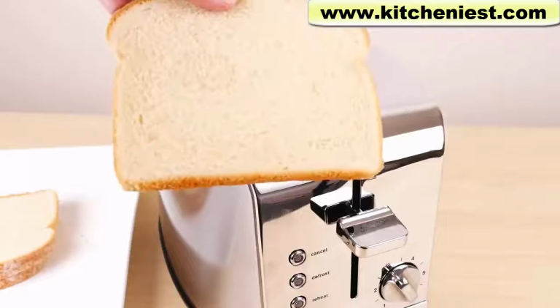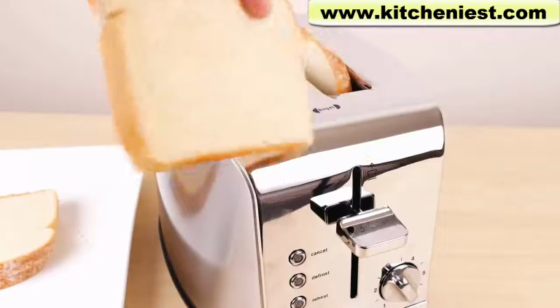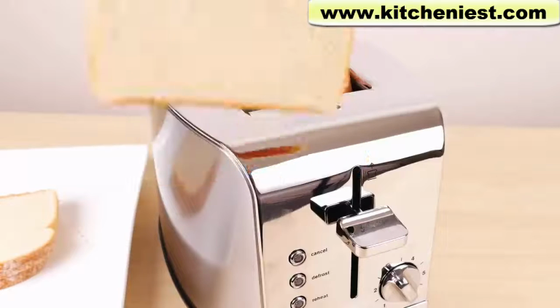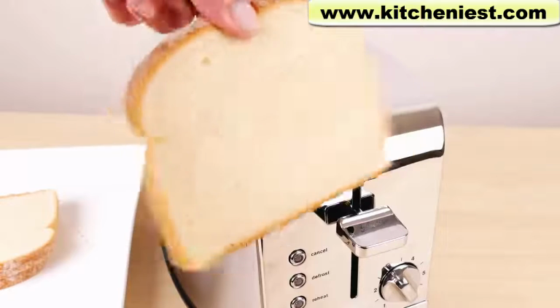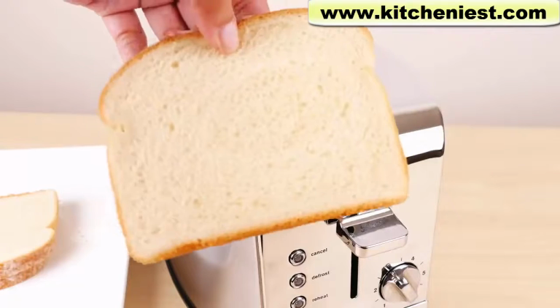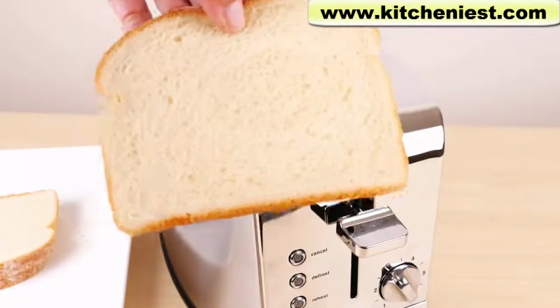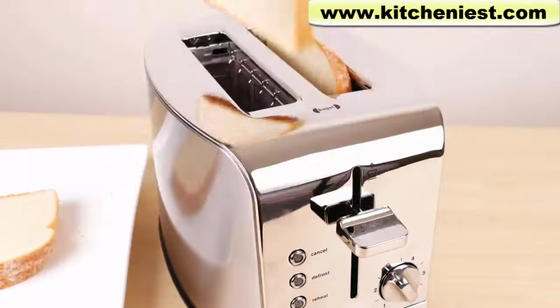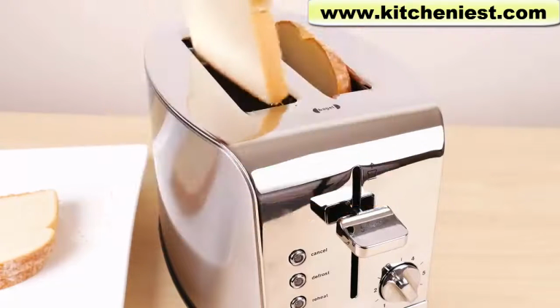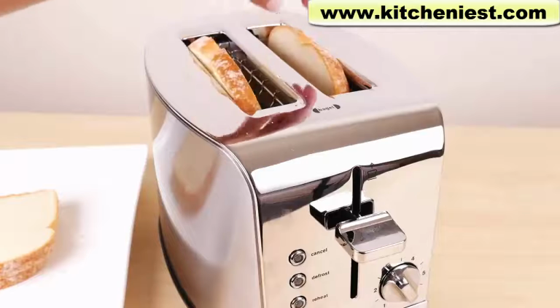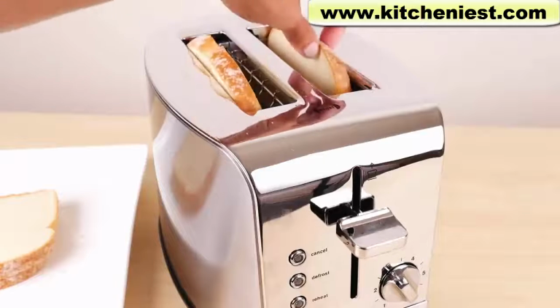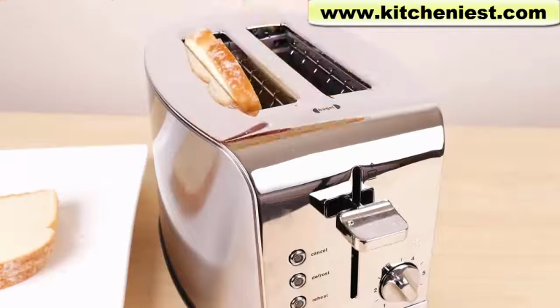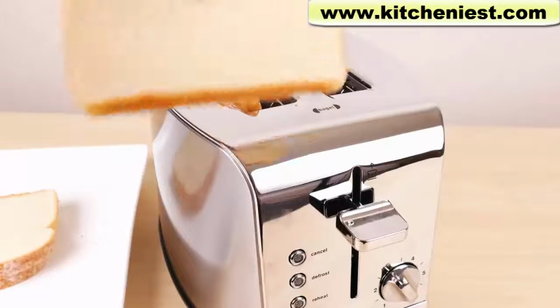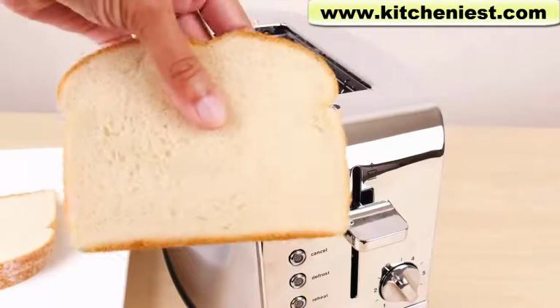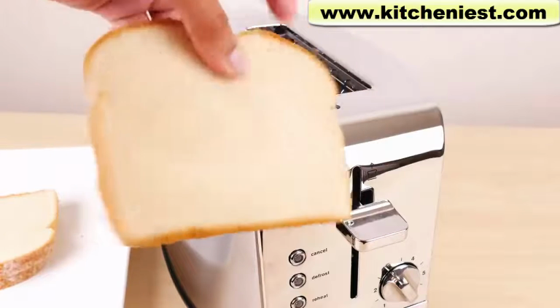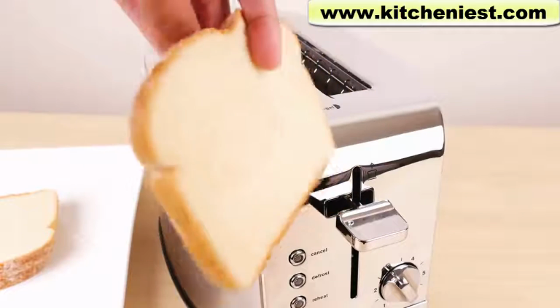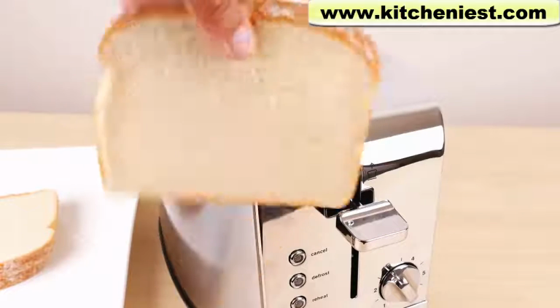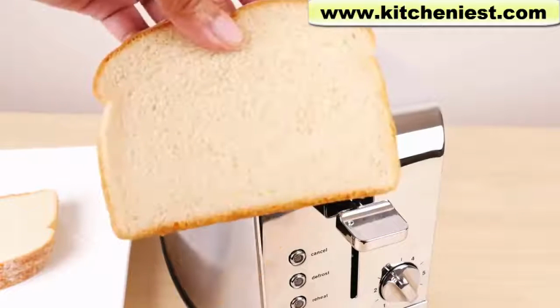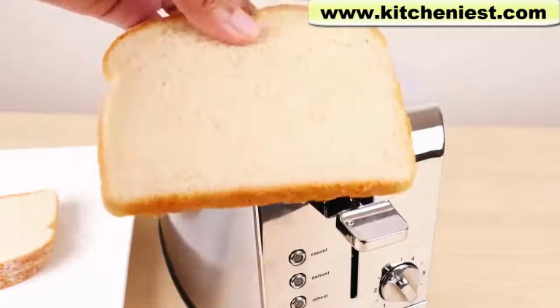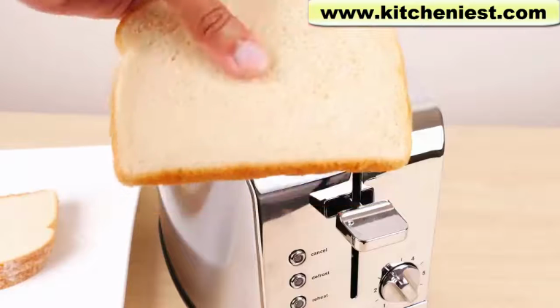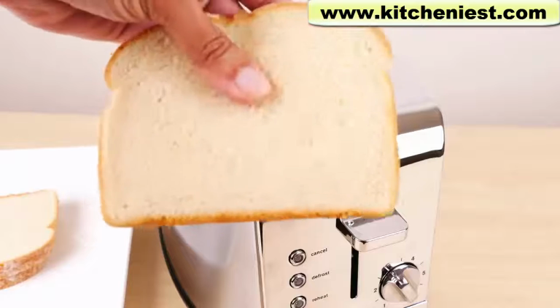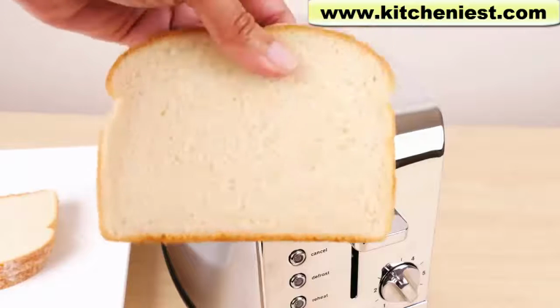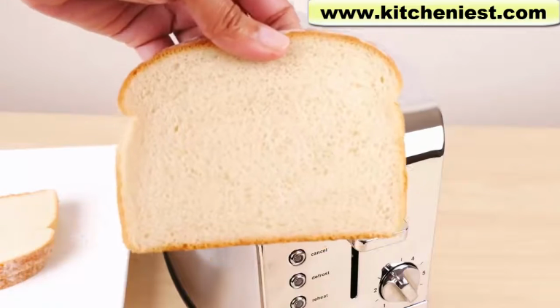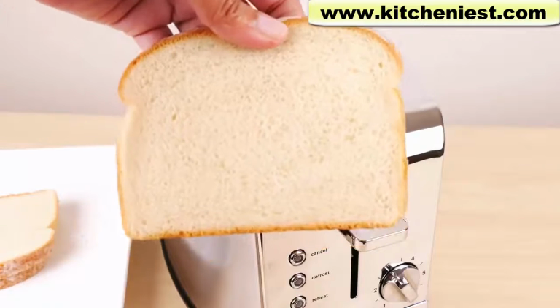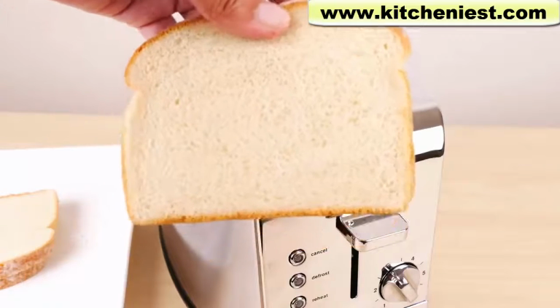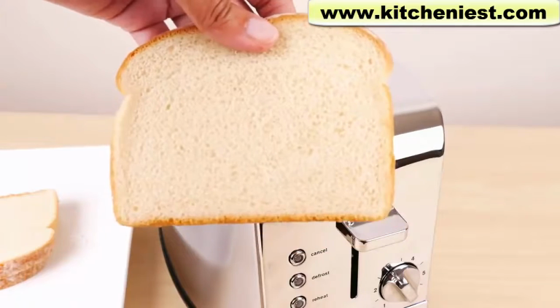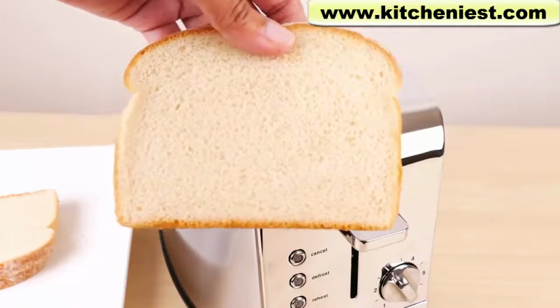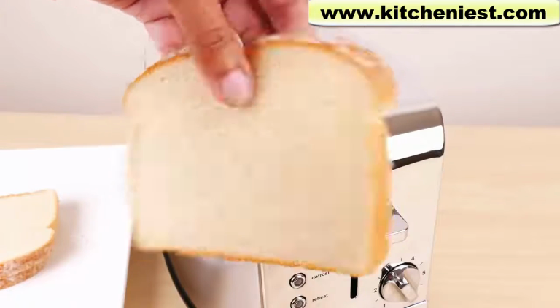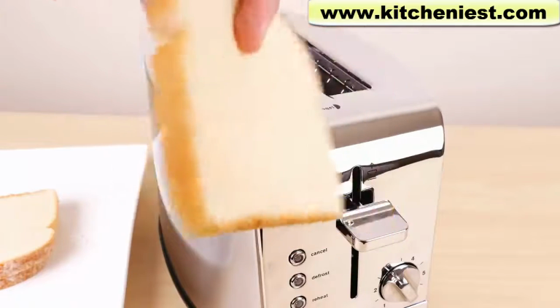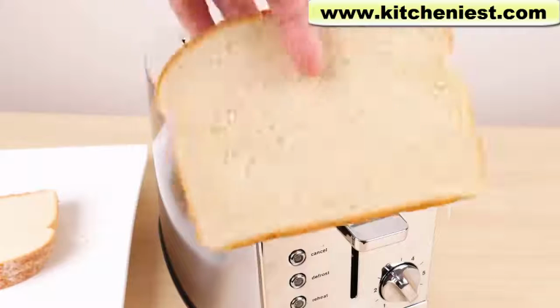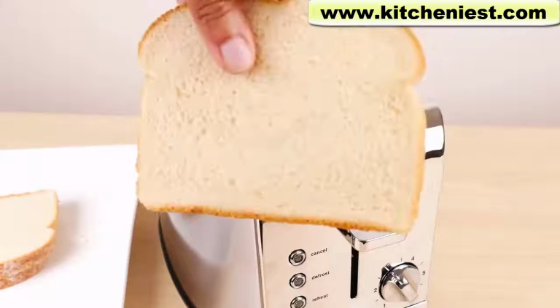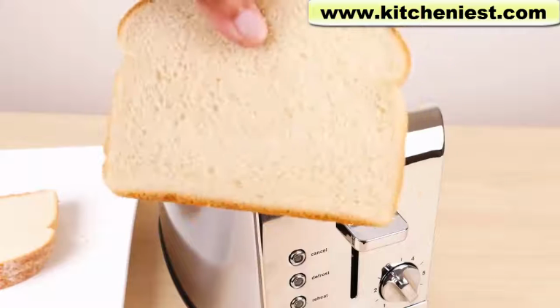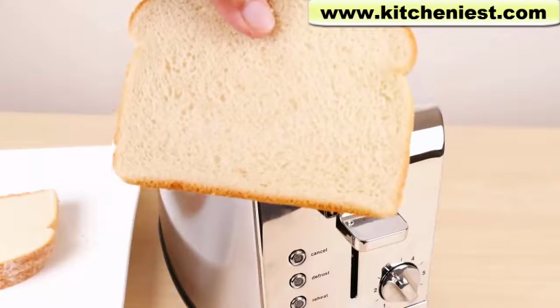There's no color on the toast at all. It really doesn't even look toasted — it's just the same color I put in and it's just warm. So we're going to have to try this again.